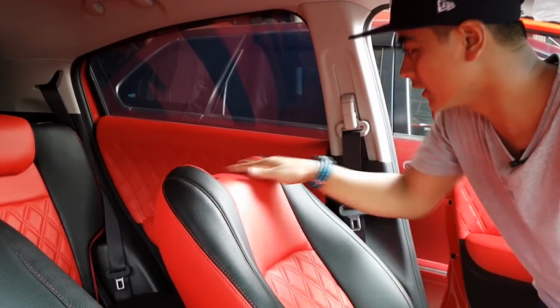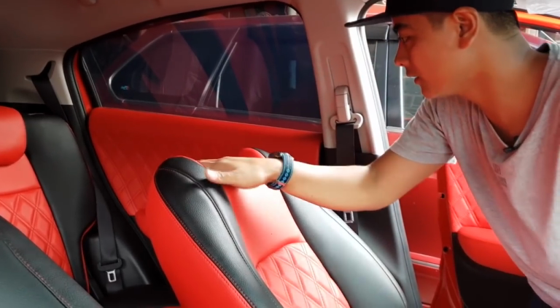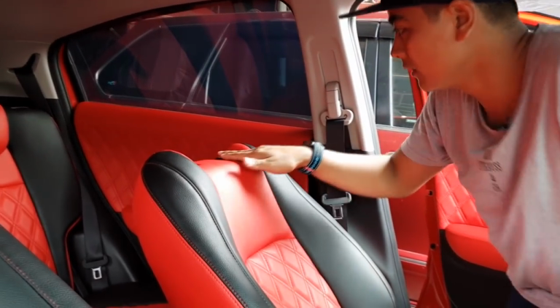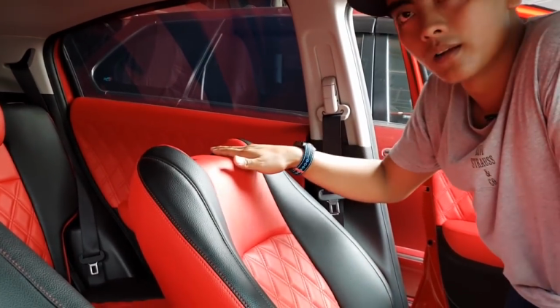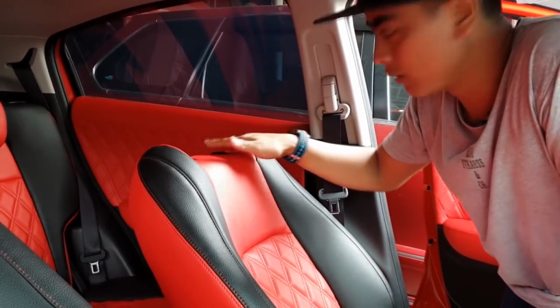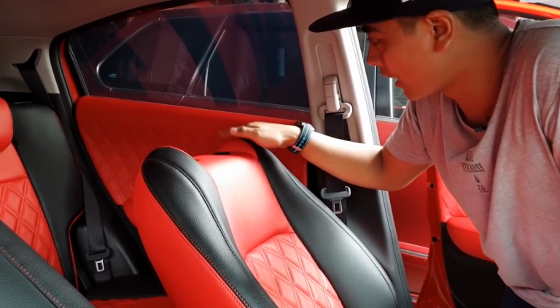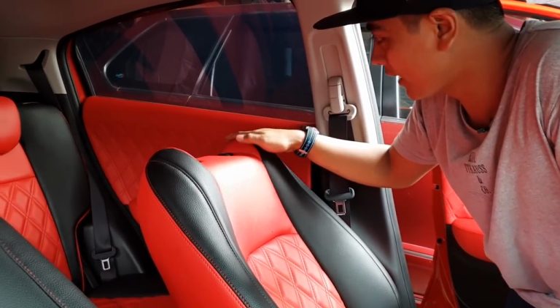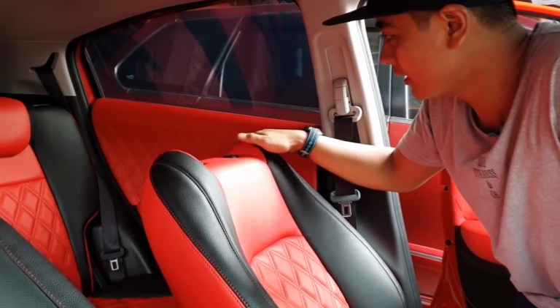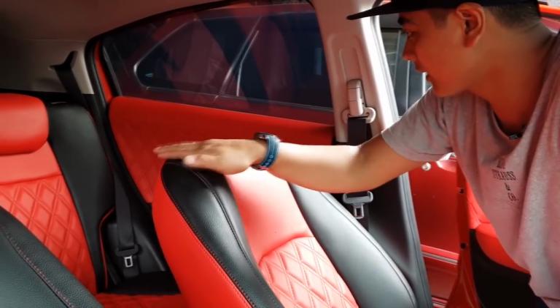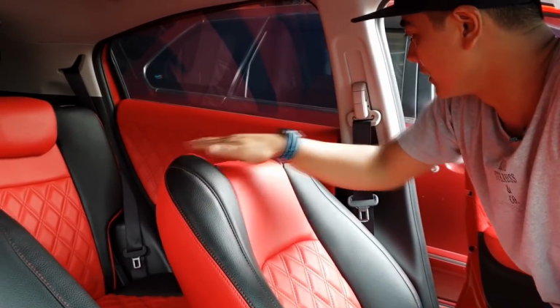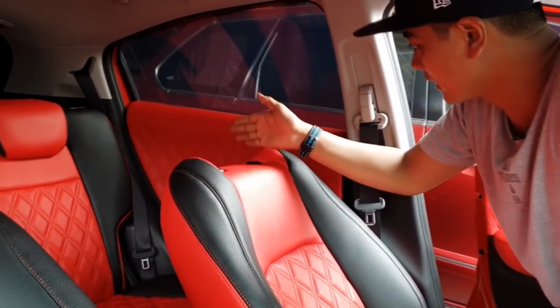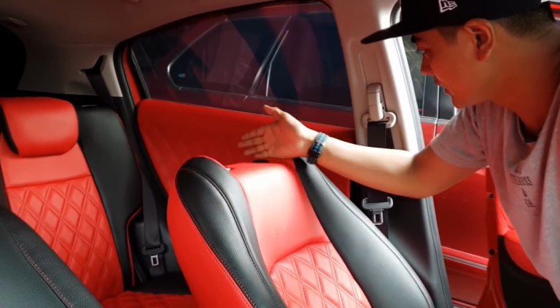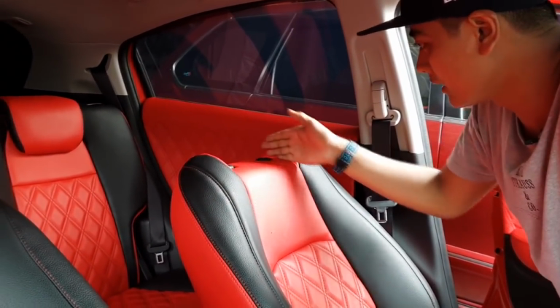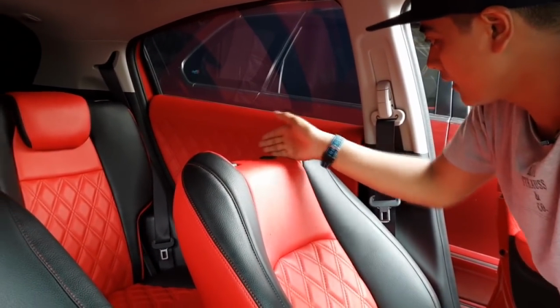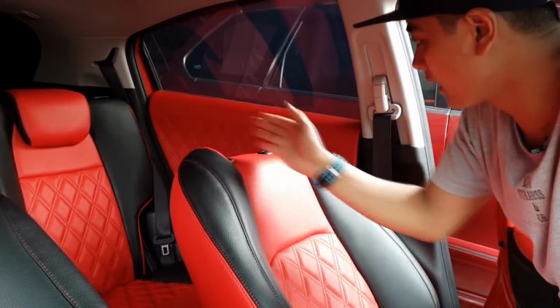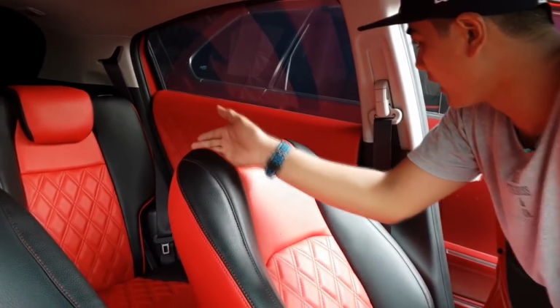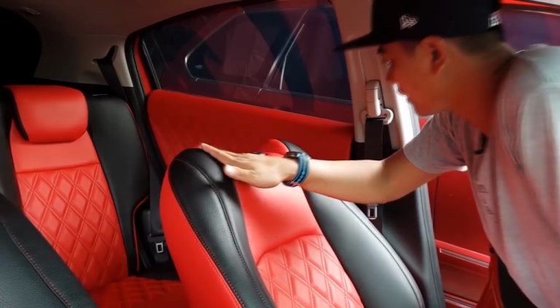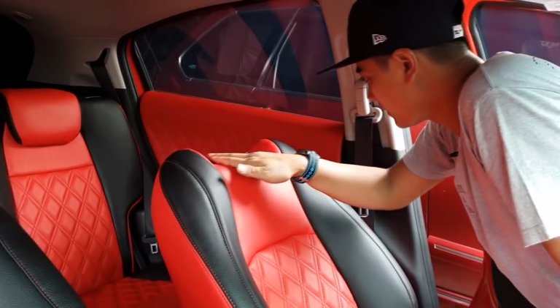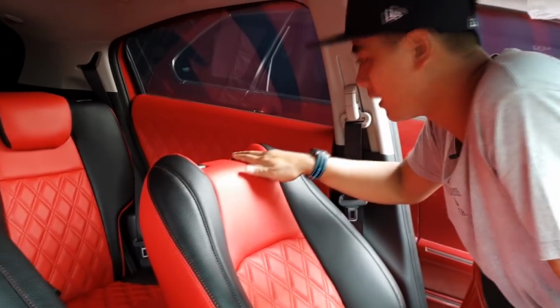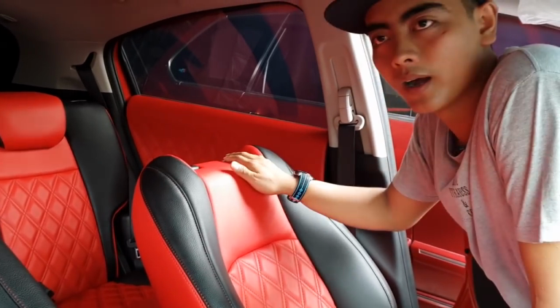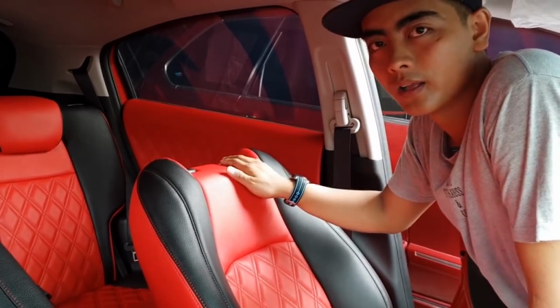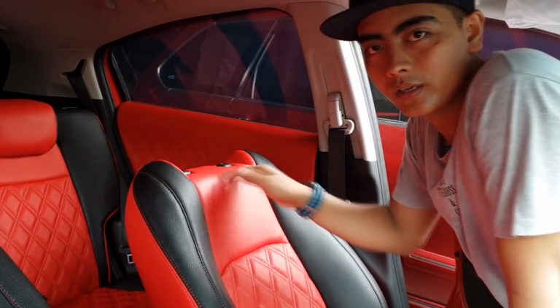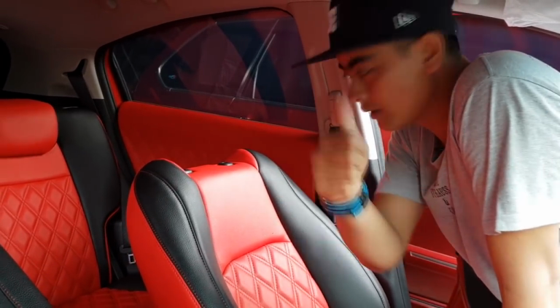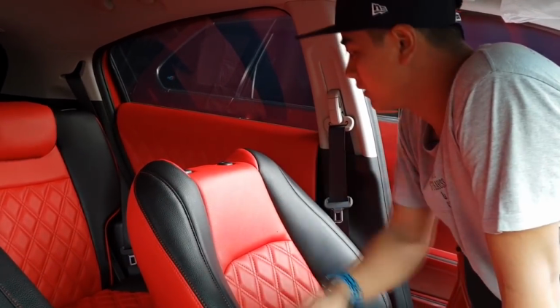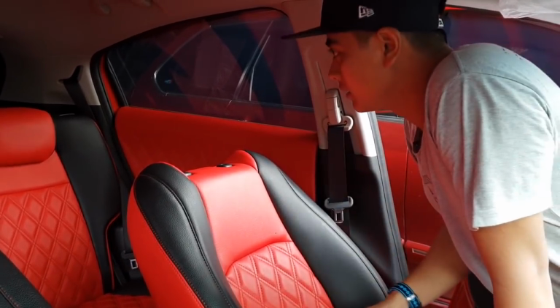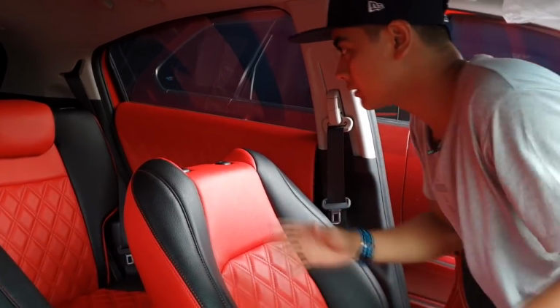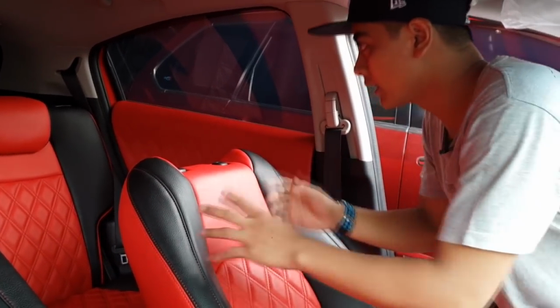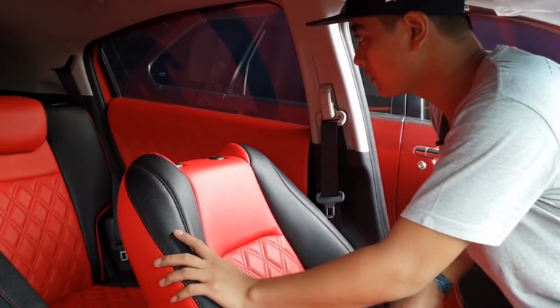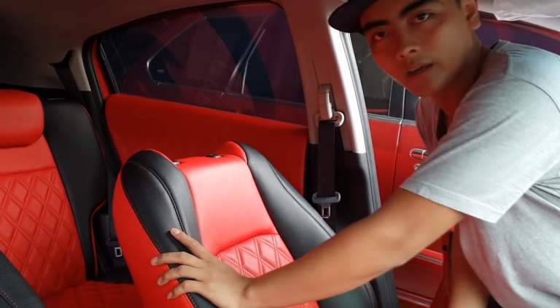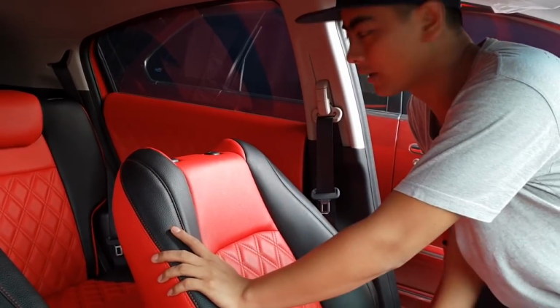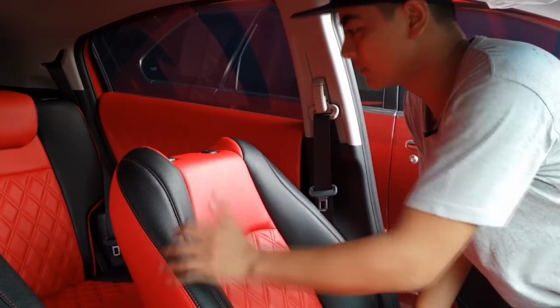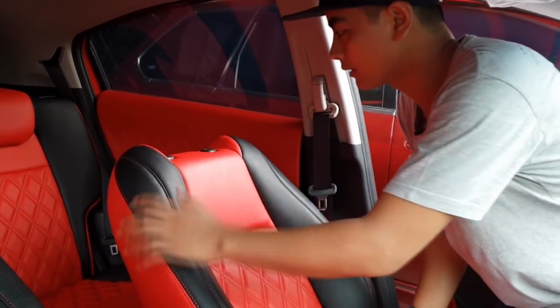For the old HR-V, the backrest is flat like this, and here there are divisions and an oval shape going downward. So overall it looks even cooler and more handsome.